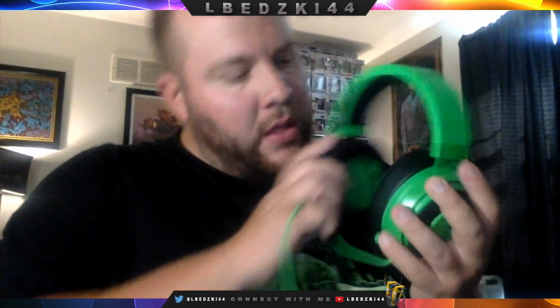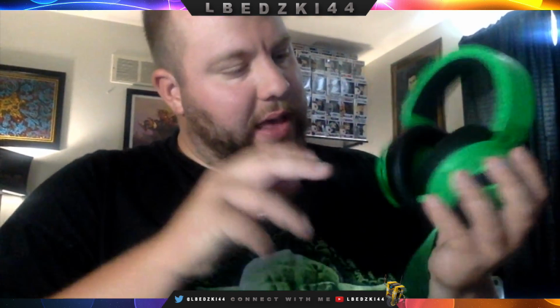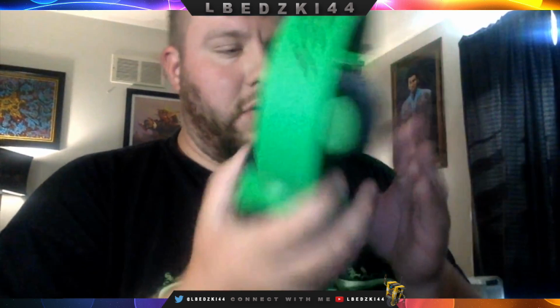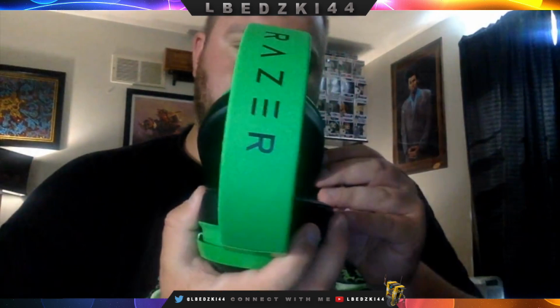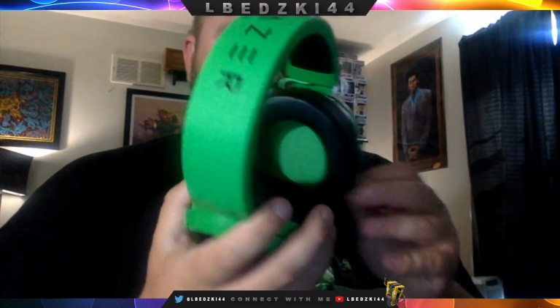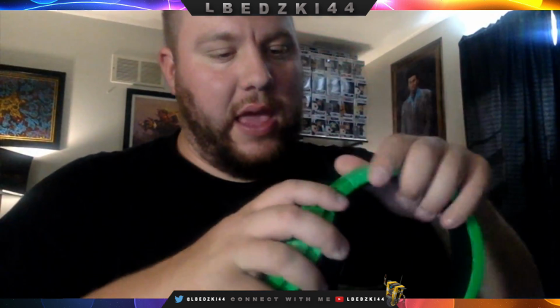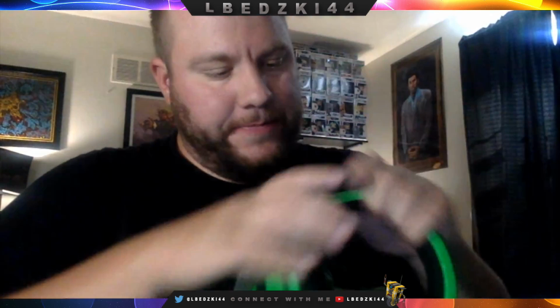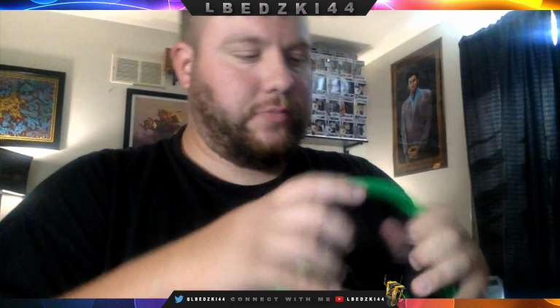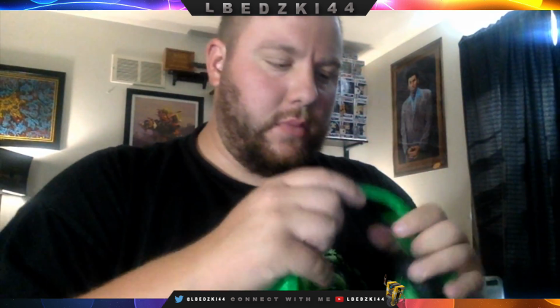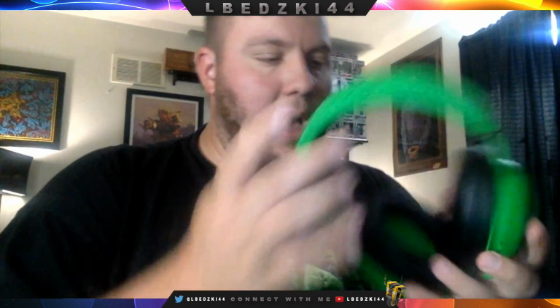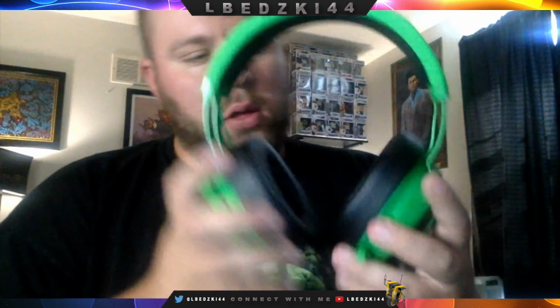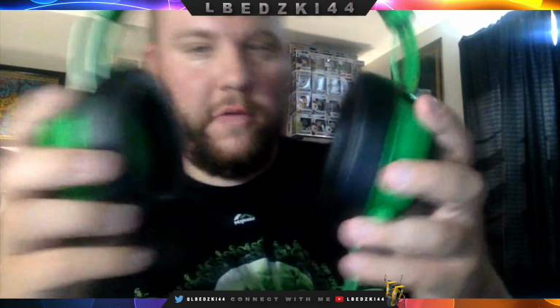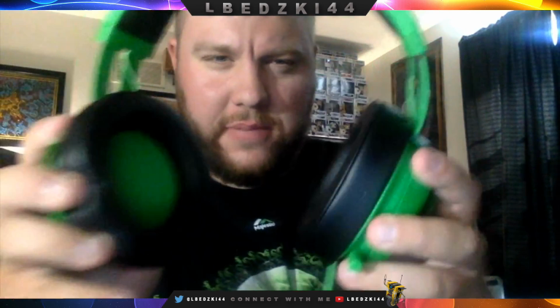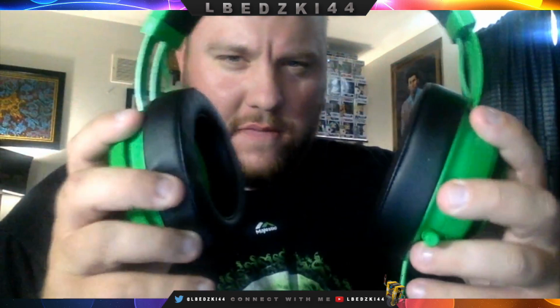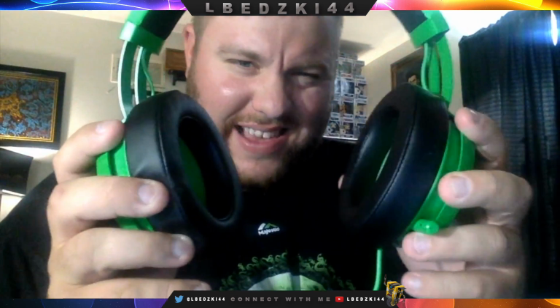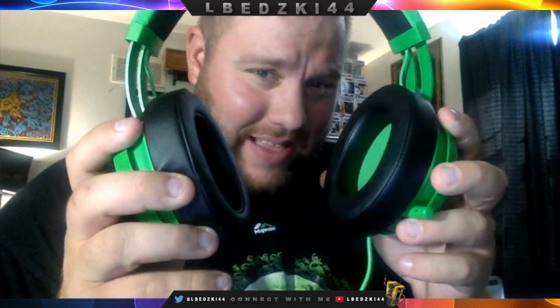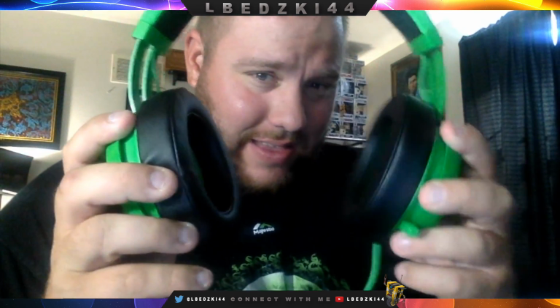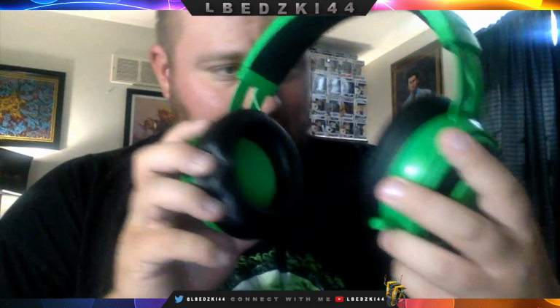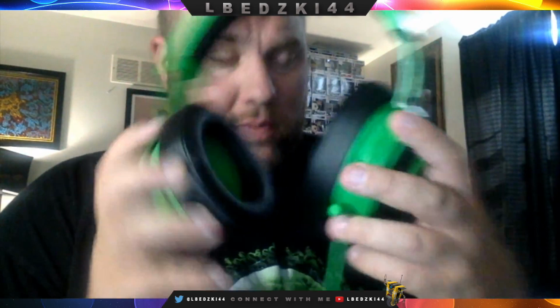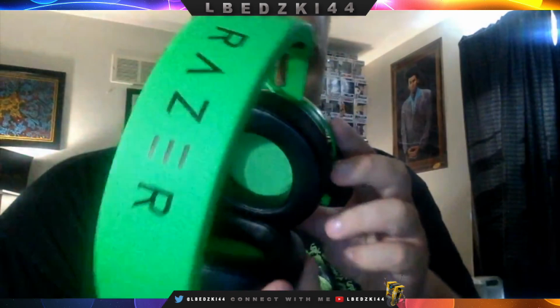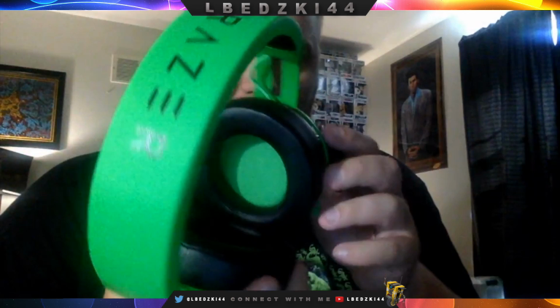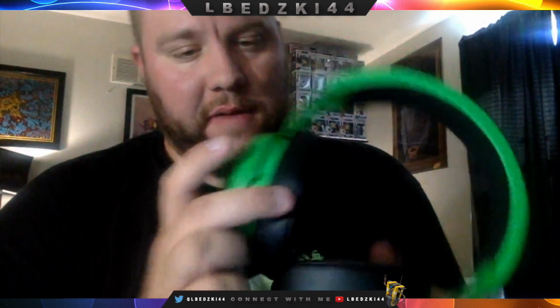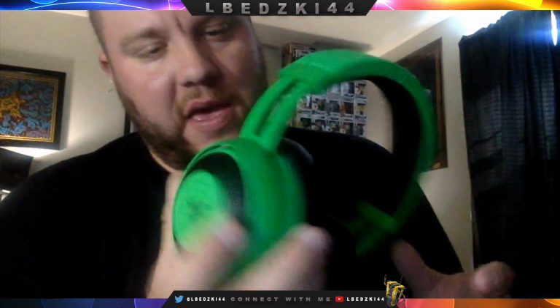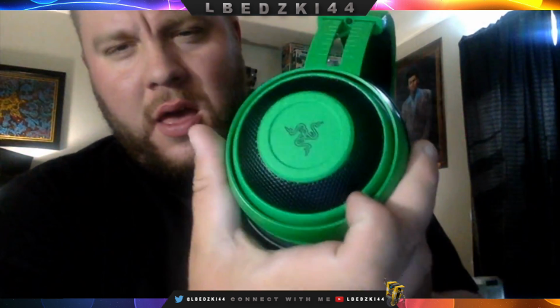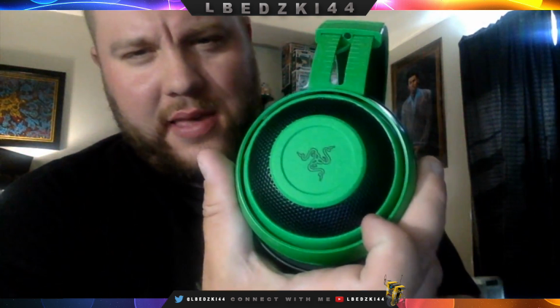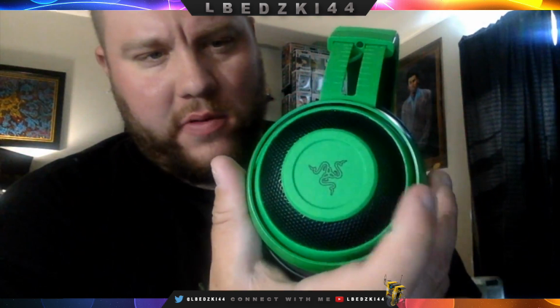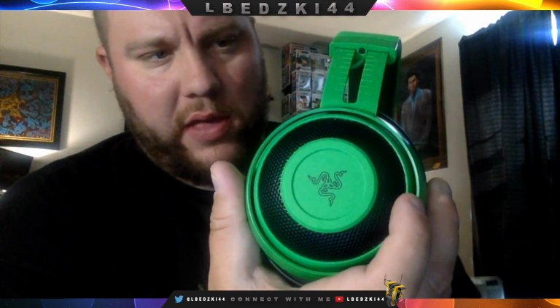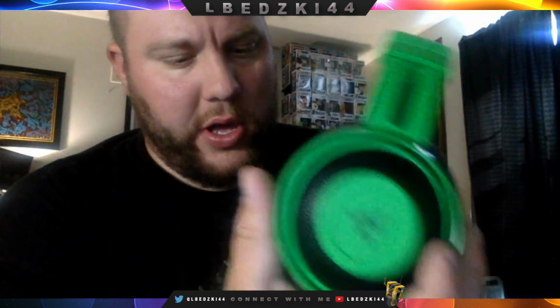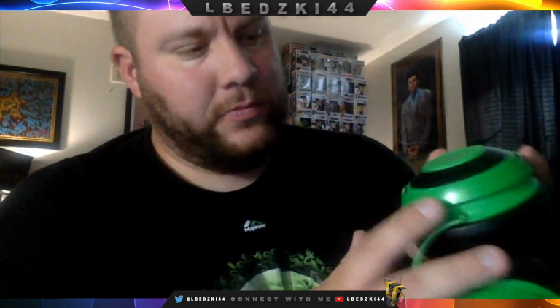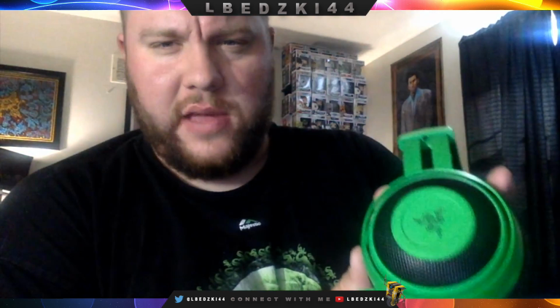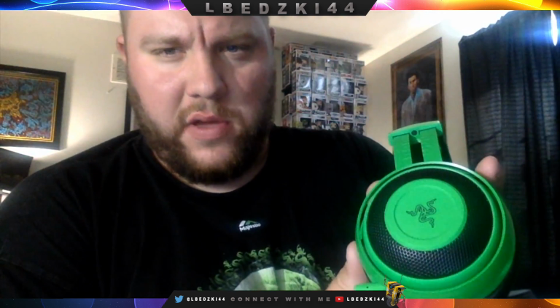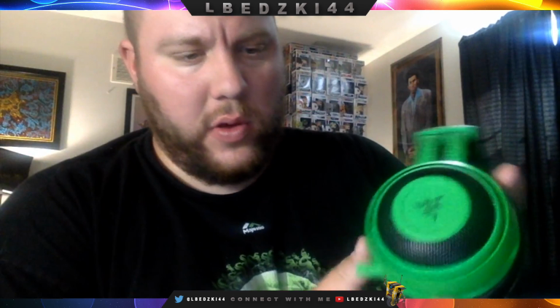Like I said before, I went with the oval shaped ear cups. Hopefully you guys can kind of make that out there. I just think it's more of a comfortable fit. The side of course has the Razor logo, and the other side has the Razor logo as well.